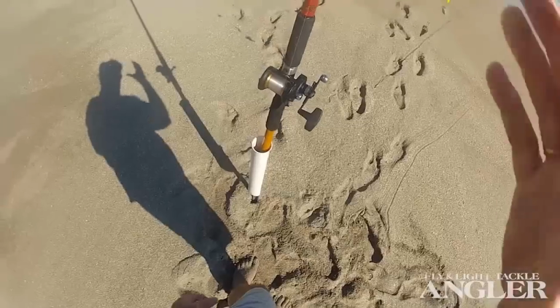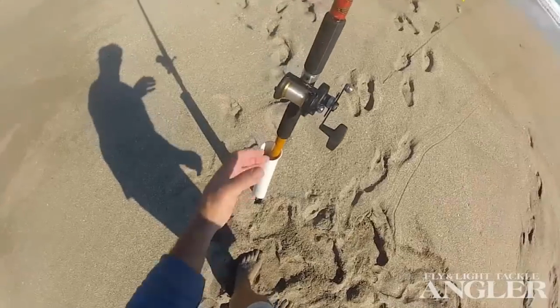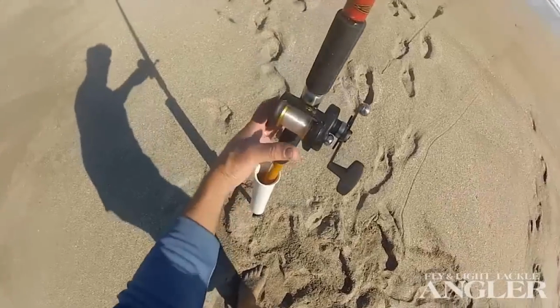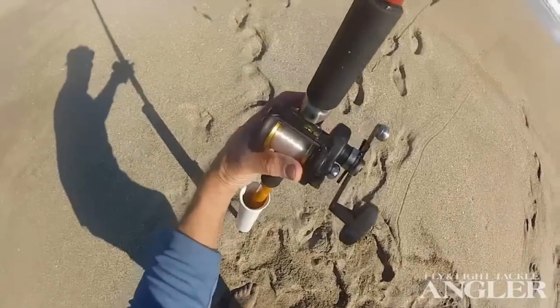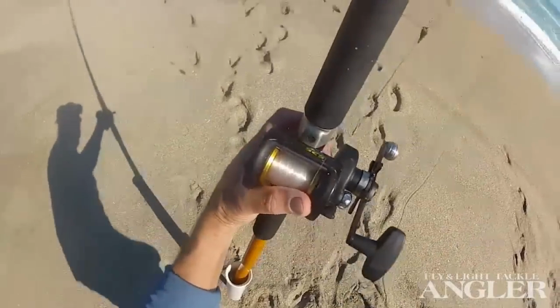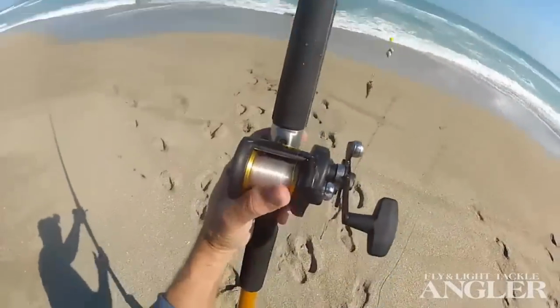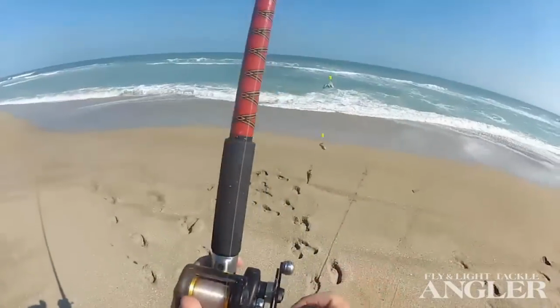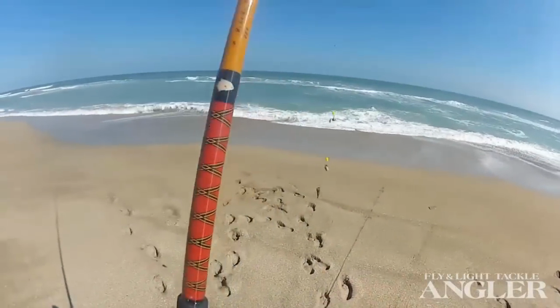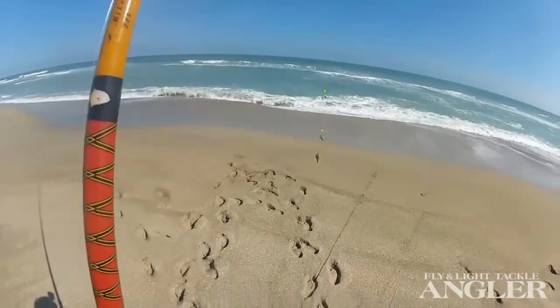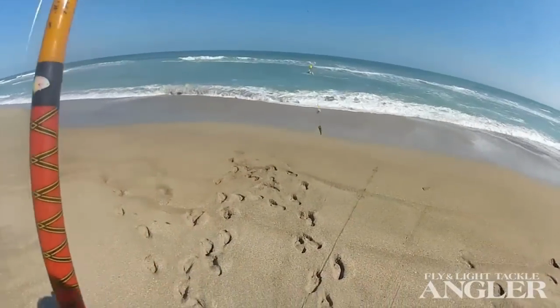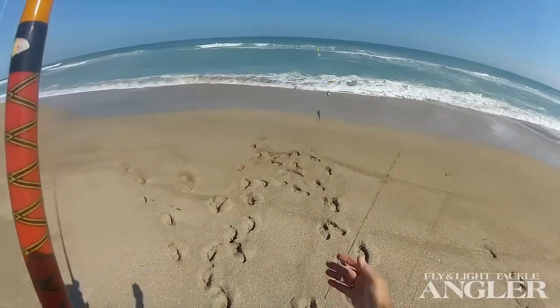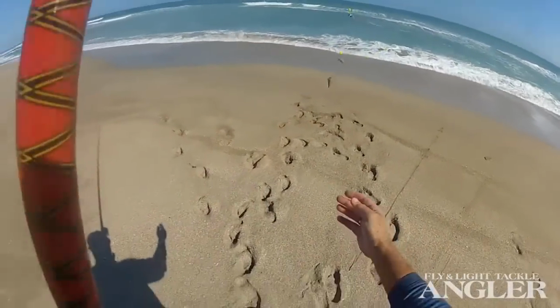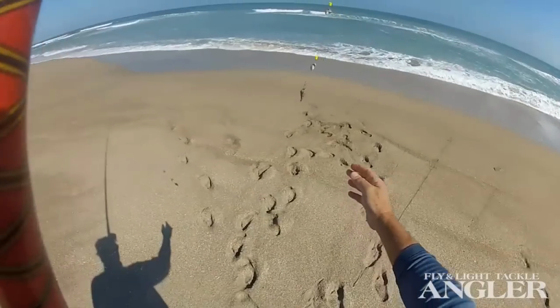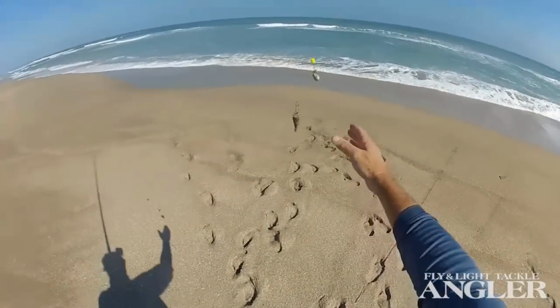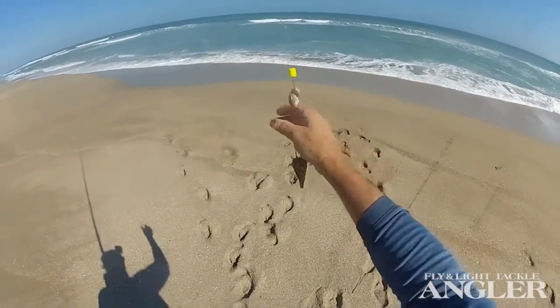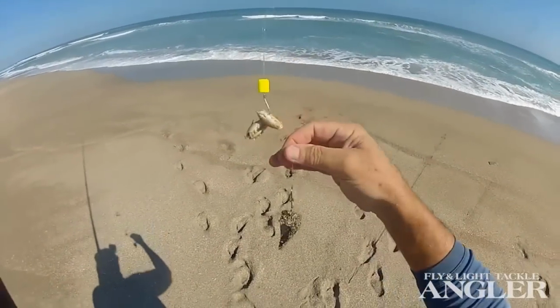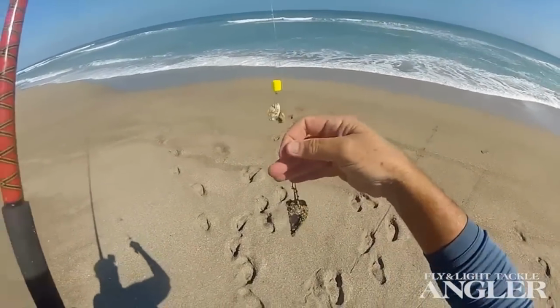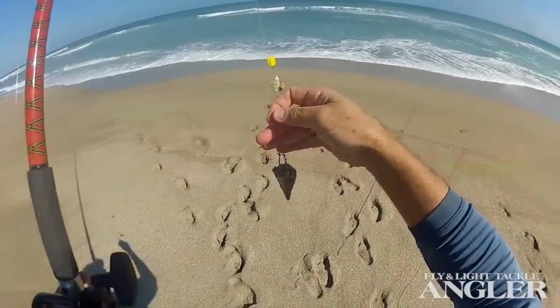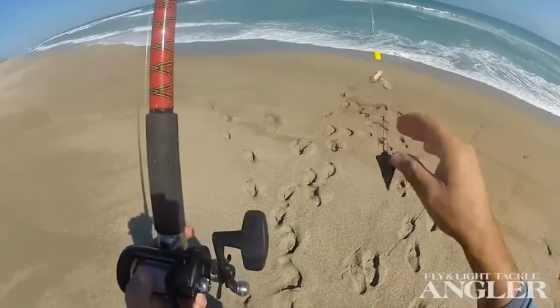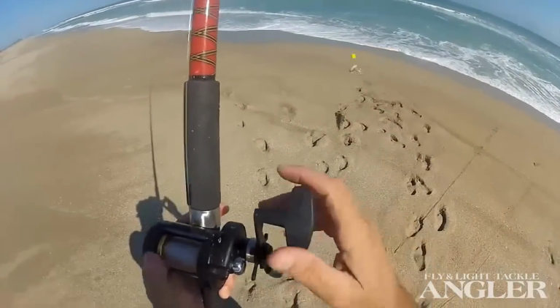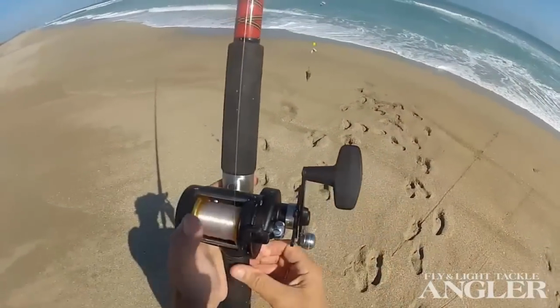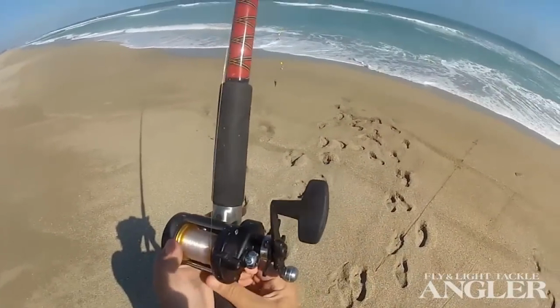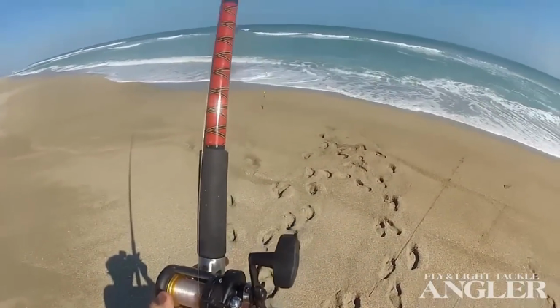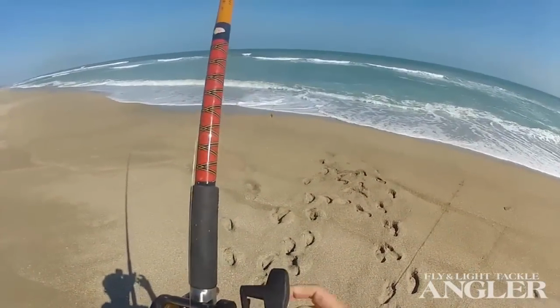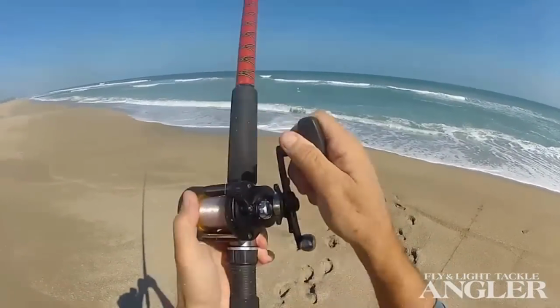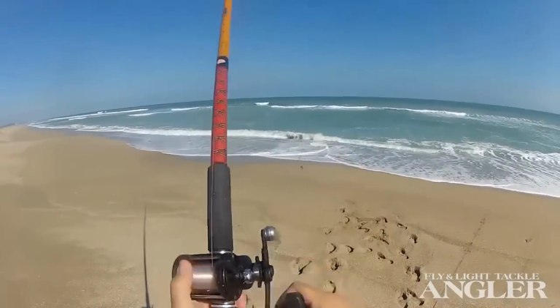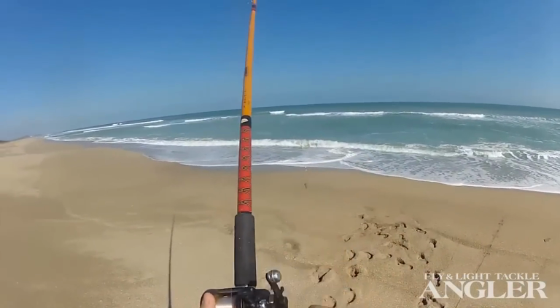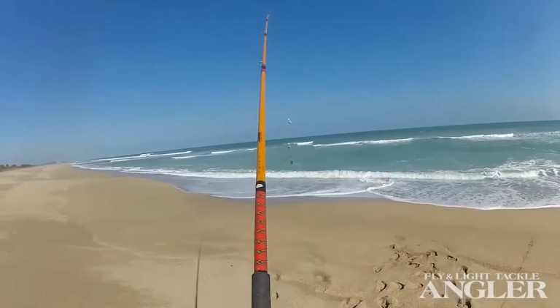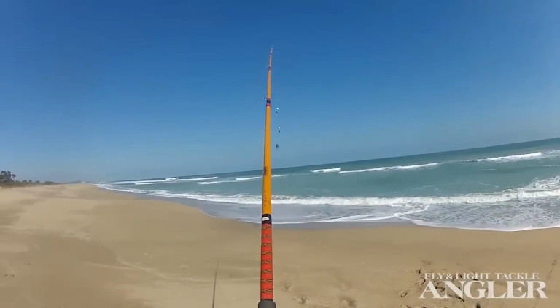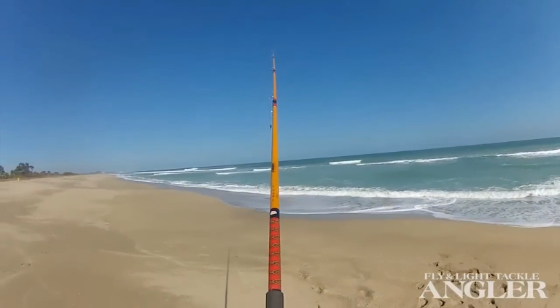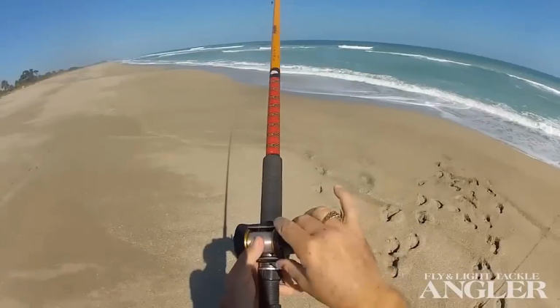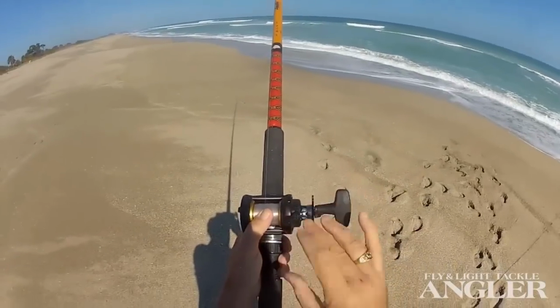This is one of the original Penn Mags, 5.25 — 5.5 ounces of lead, maybe 6. Two baits. Bait caster.